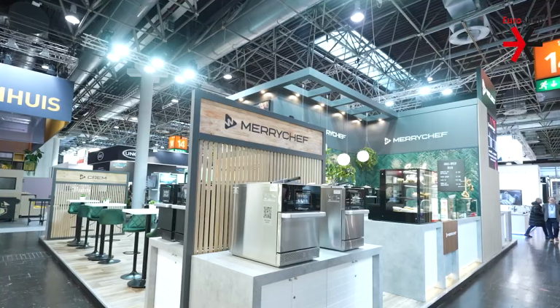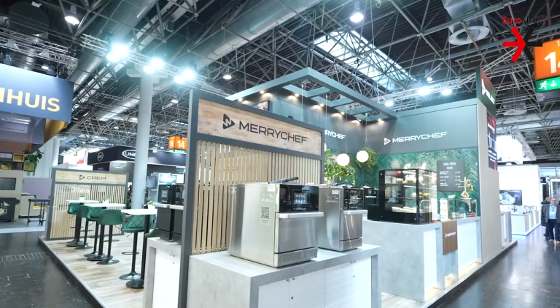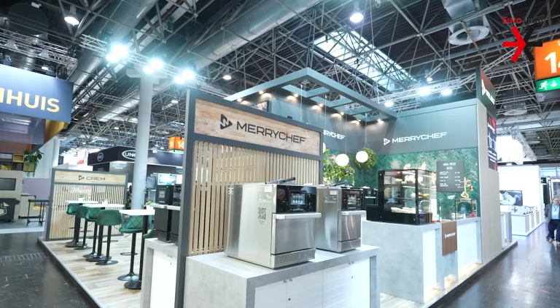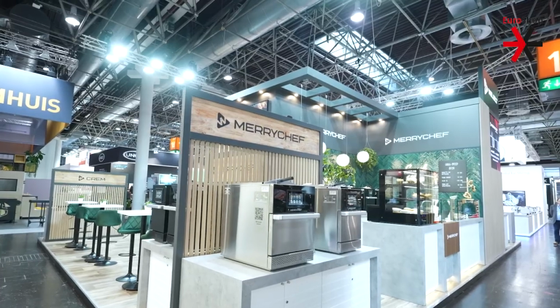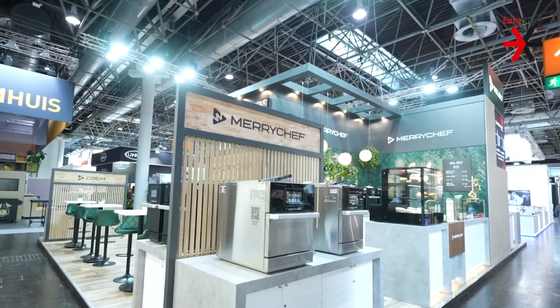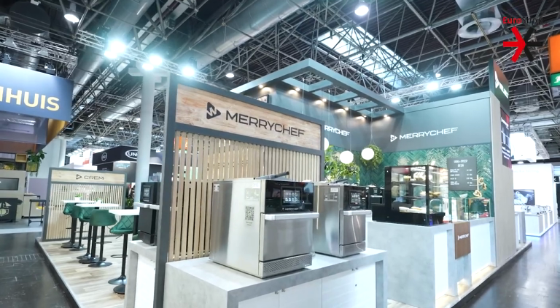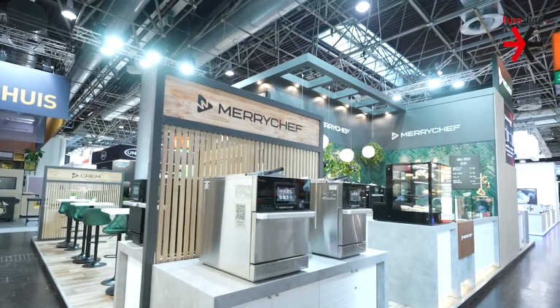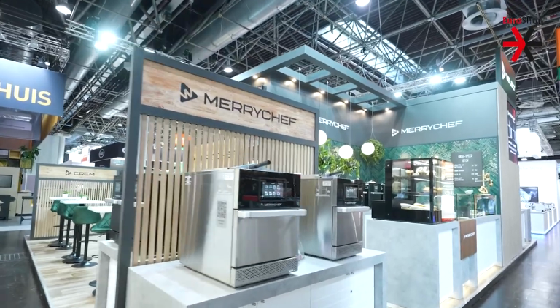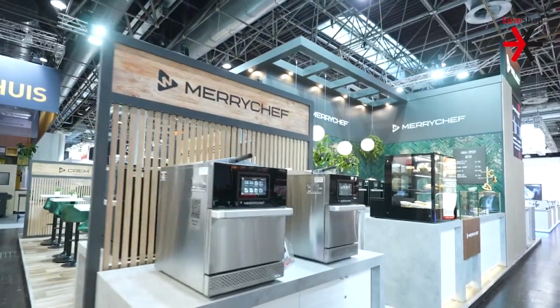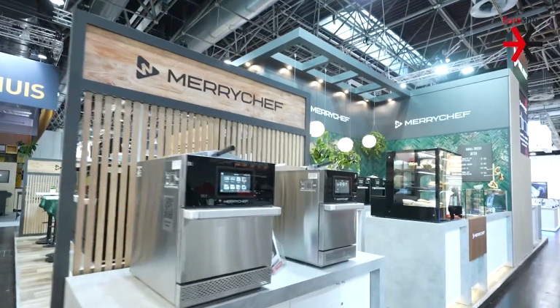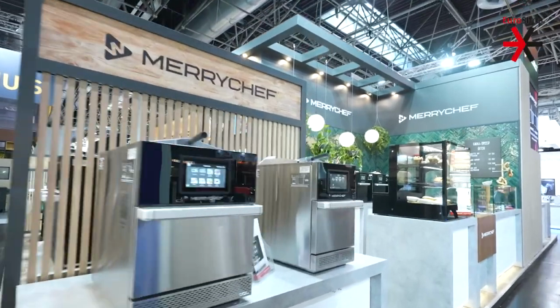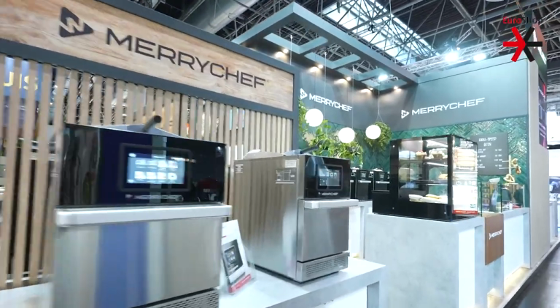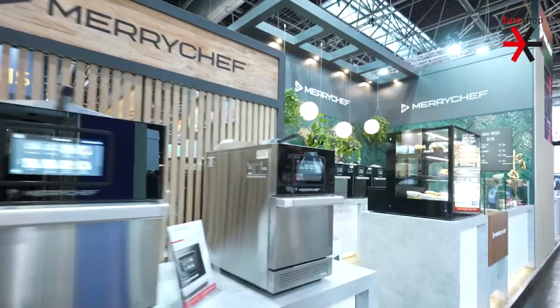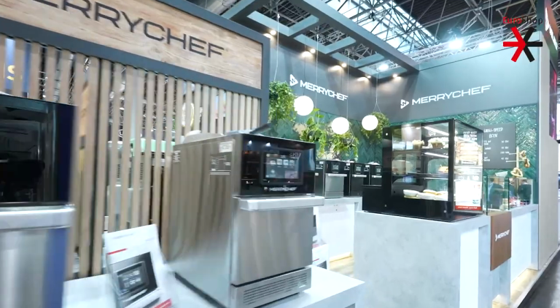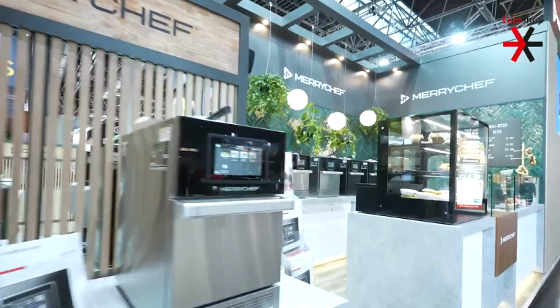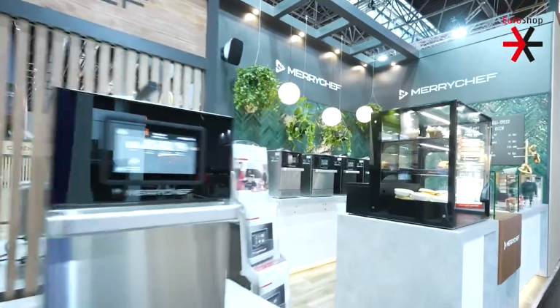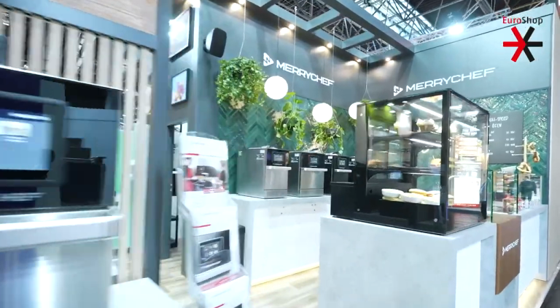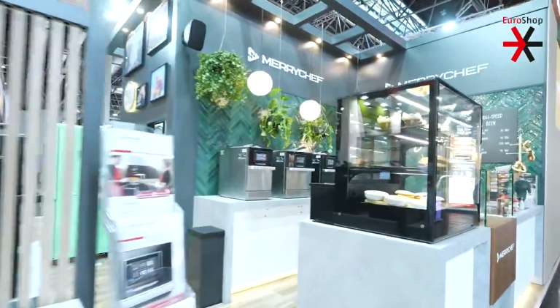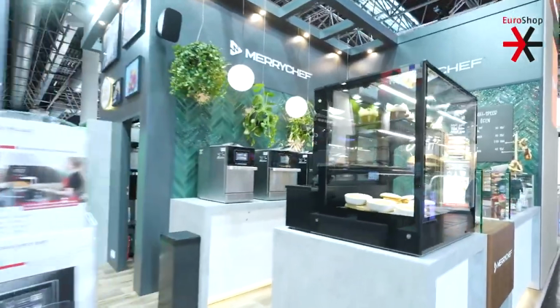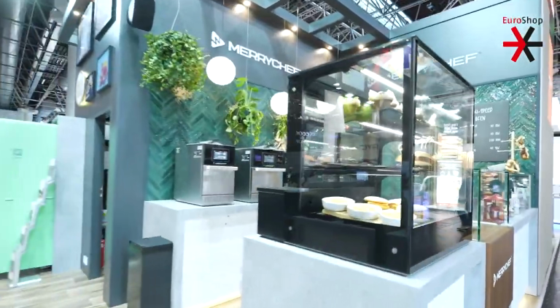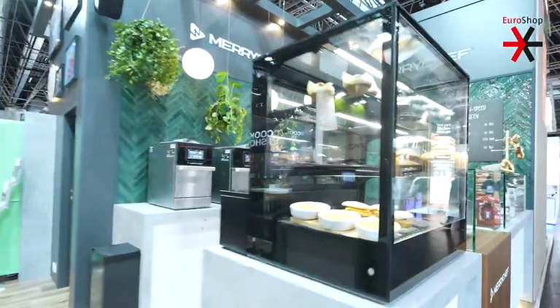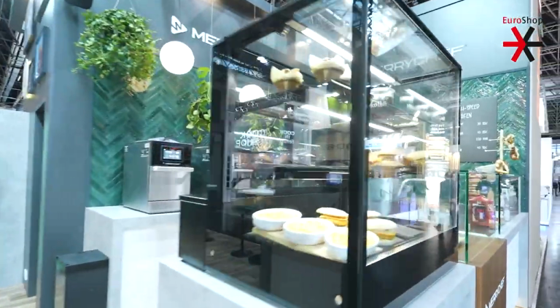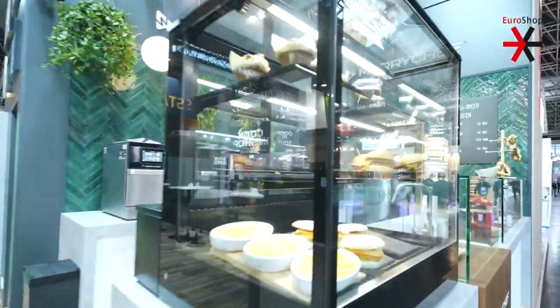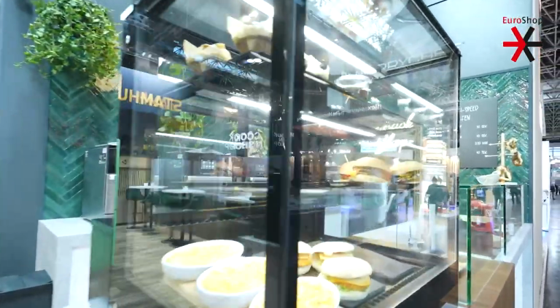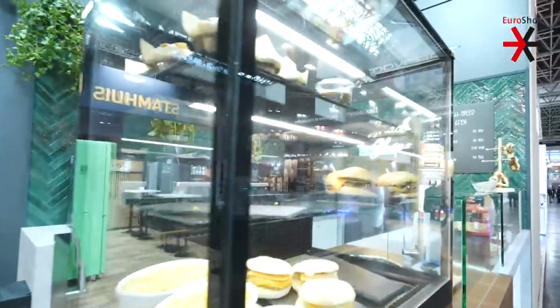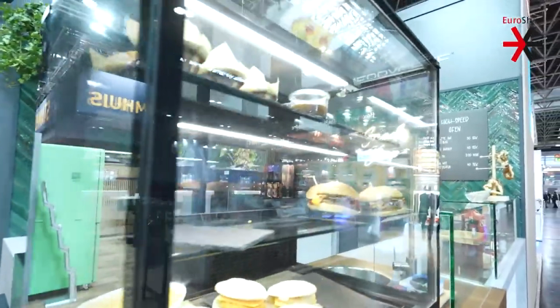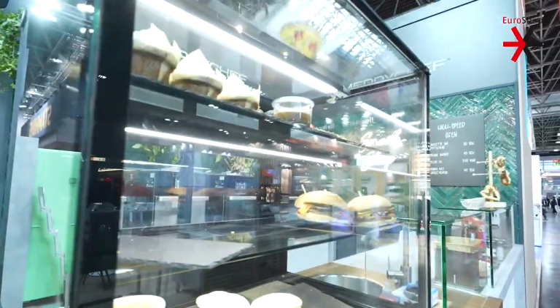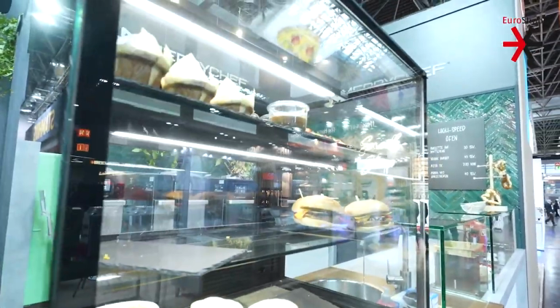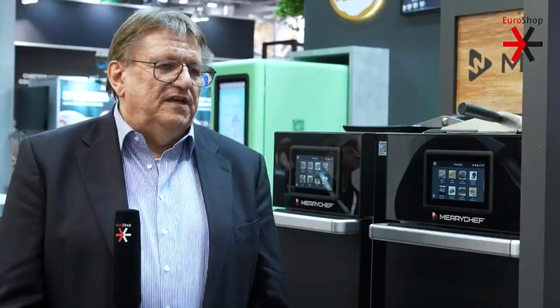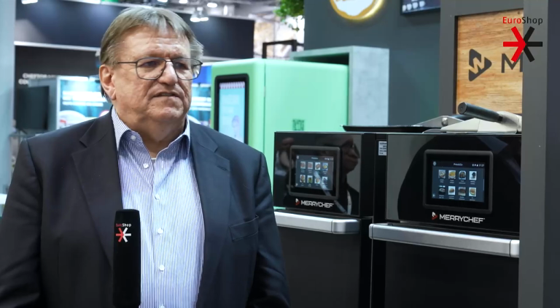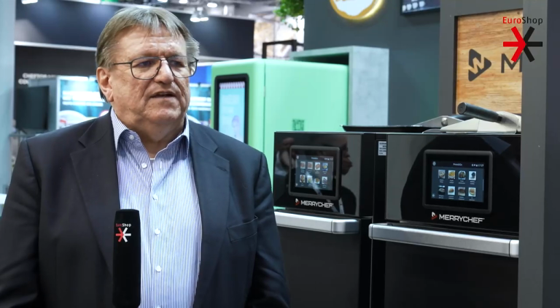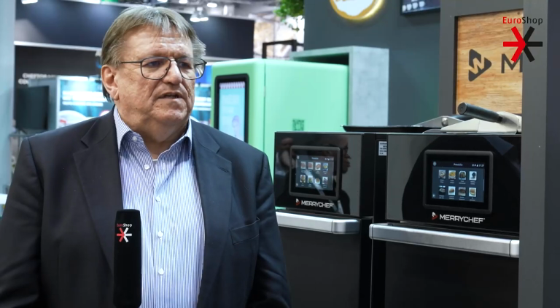We have a number of retailers already using Maryshef. Nearly 90% of all petrol stations are using Maryshef in the snack corner.